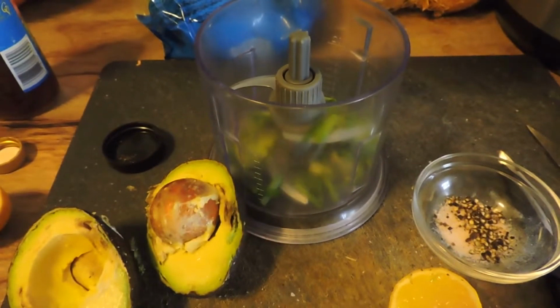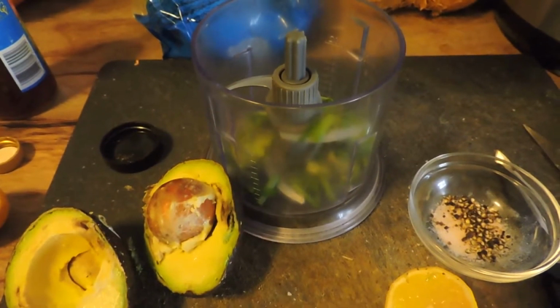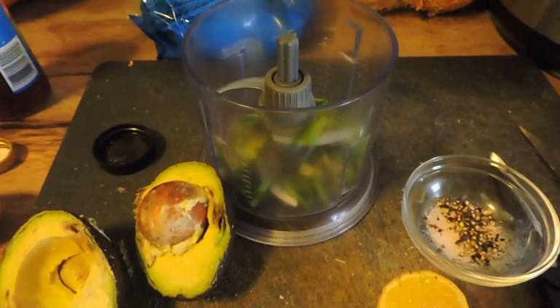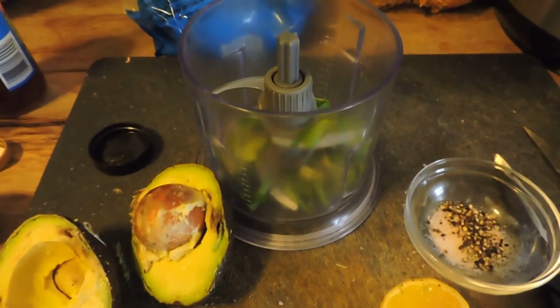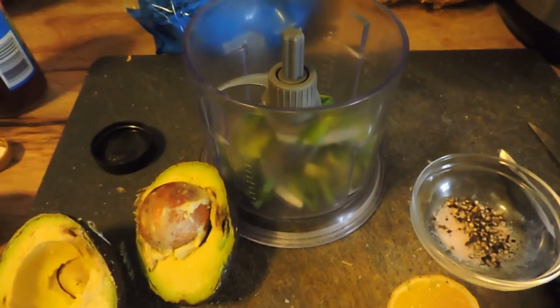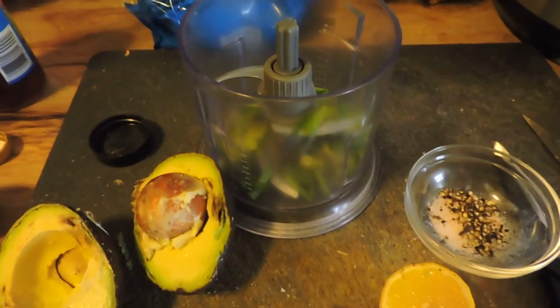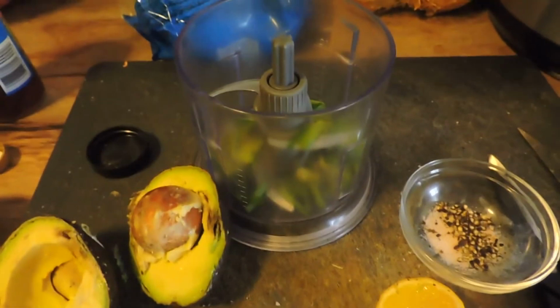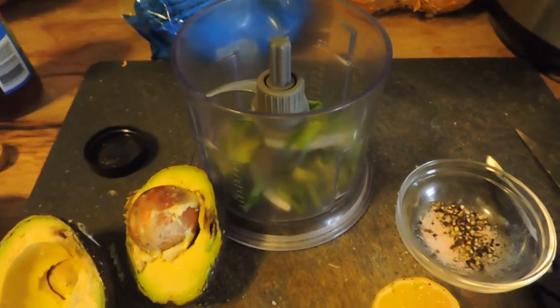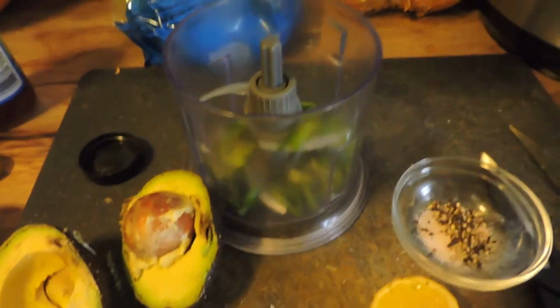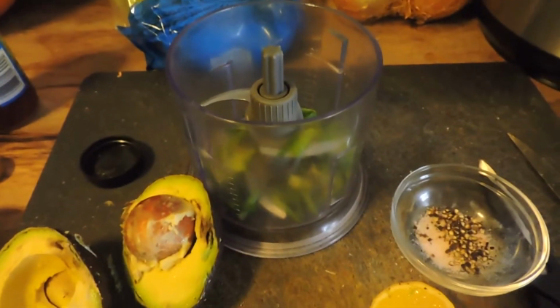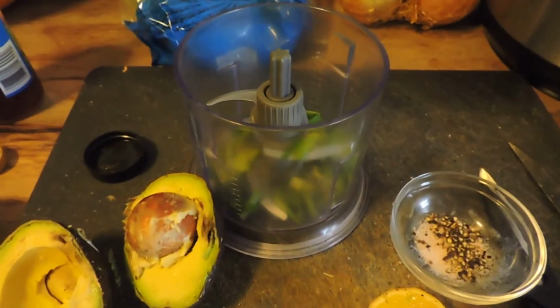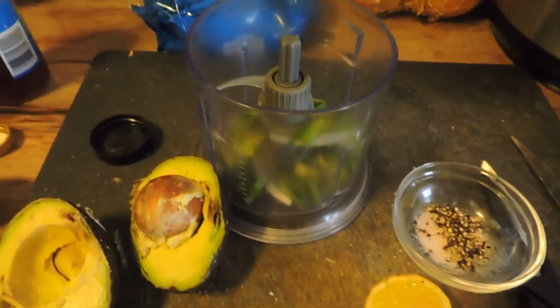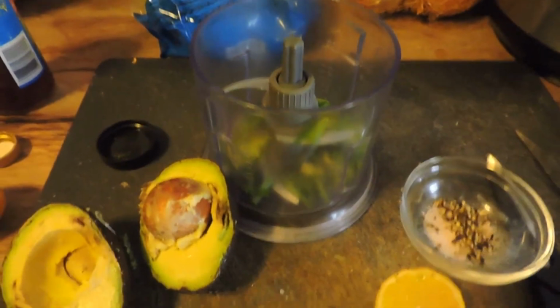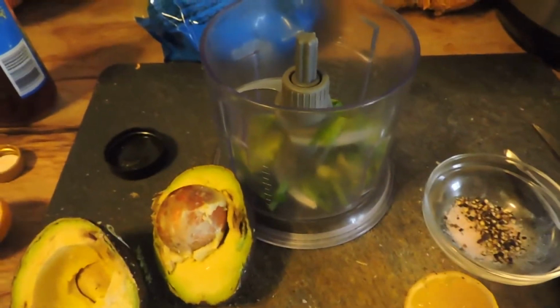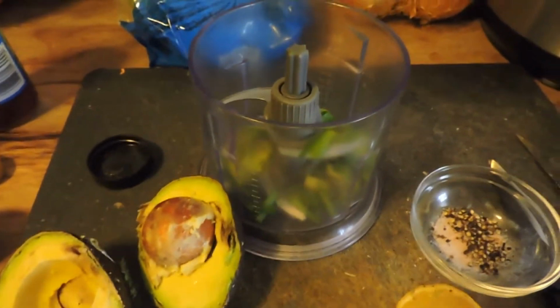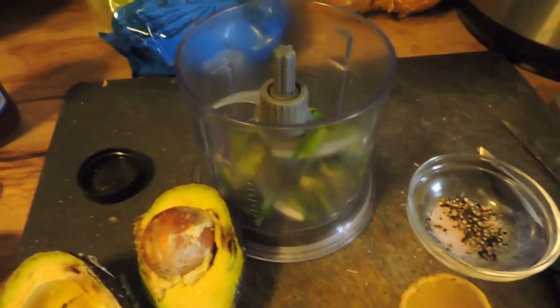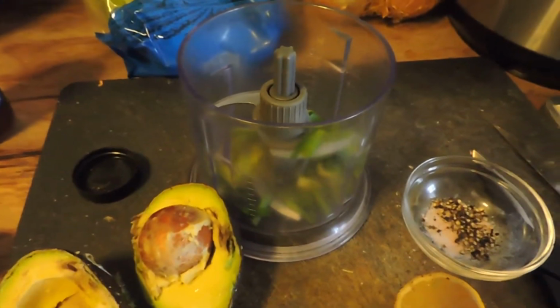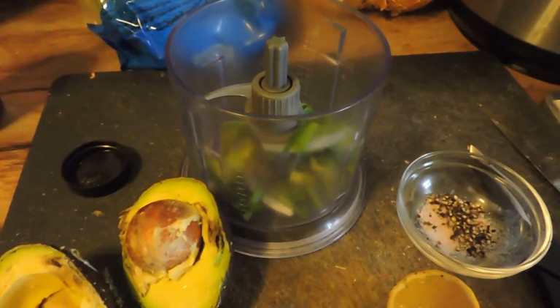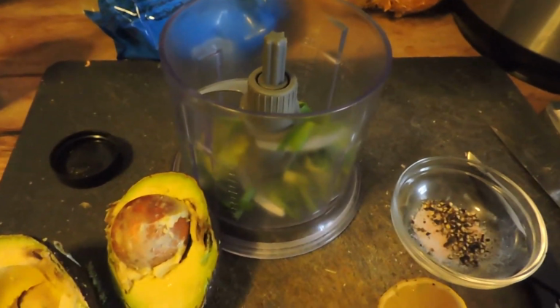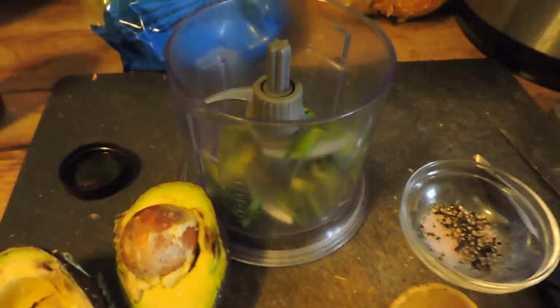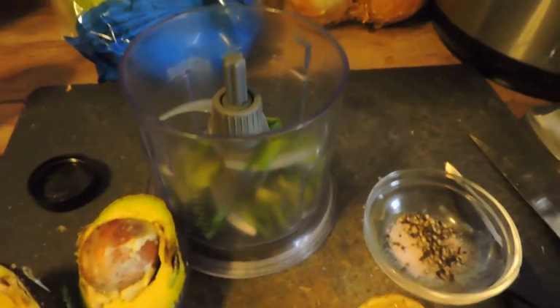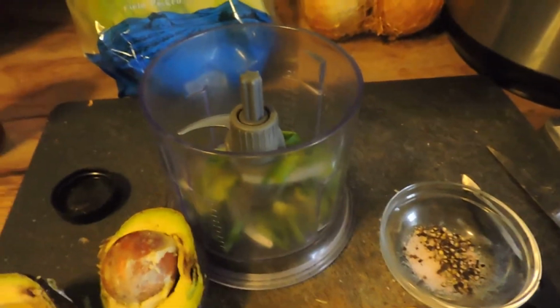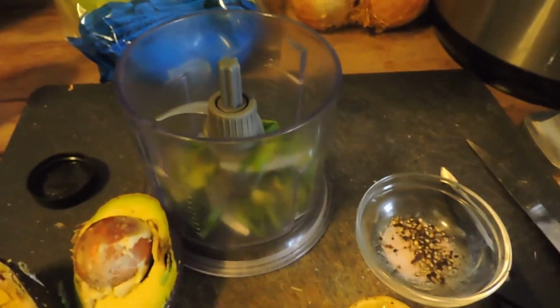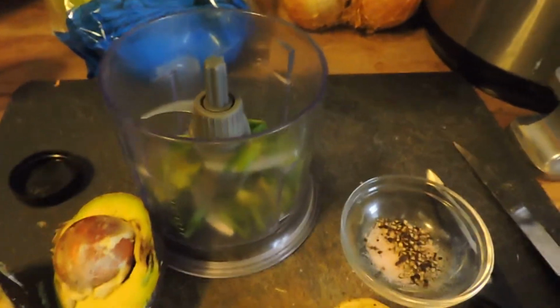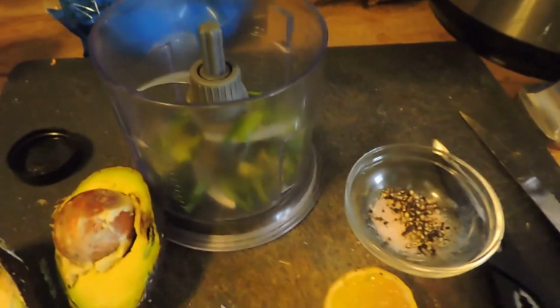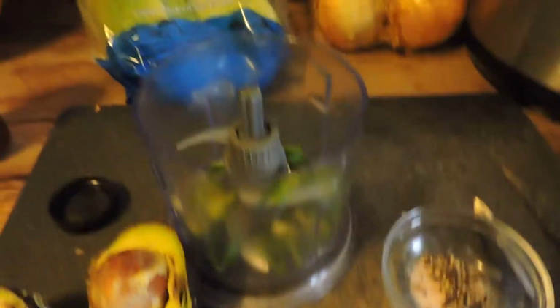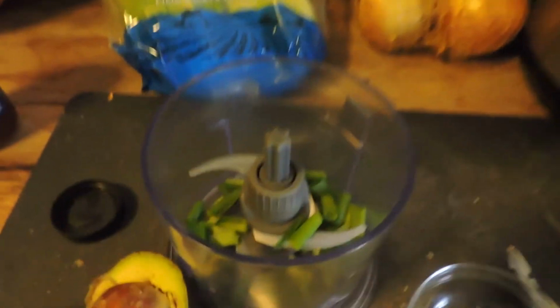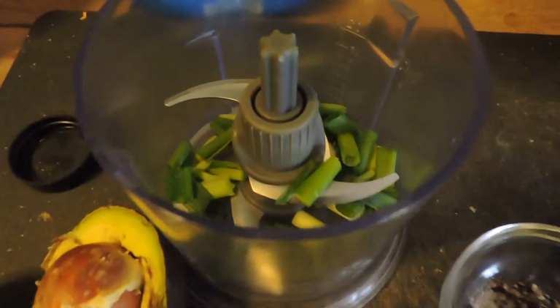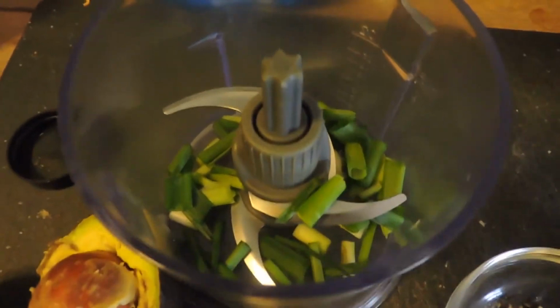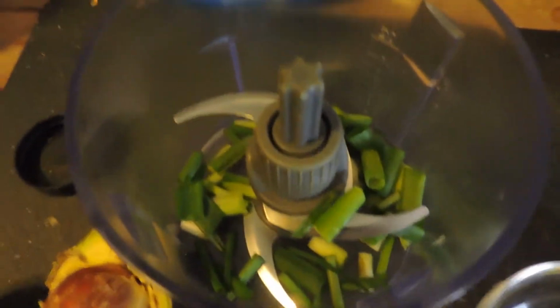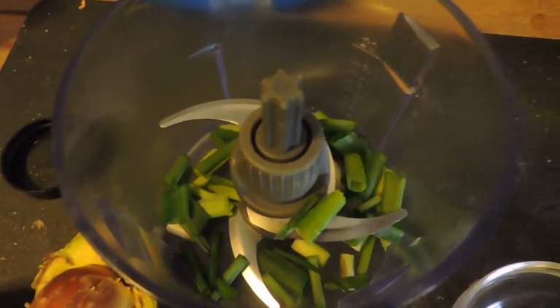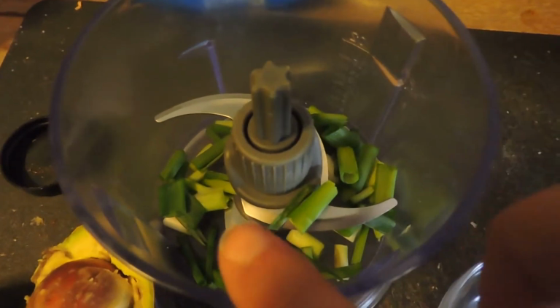Hey everybody, it's Amy the Common Sense Cook, and I just wanted to bring you a quick video to show you my nightshade-free AIP almost-guacamole — so easy!